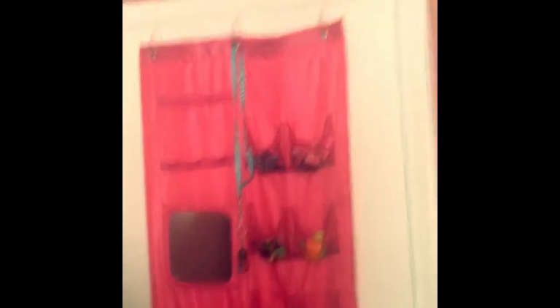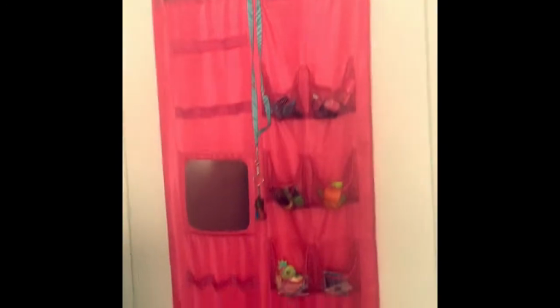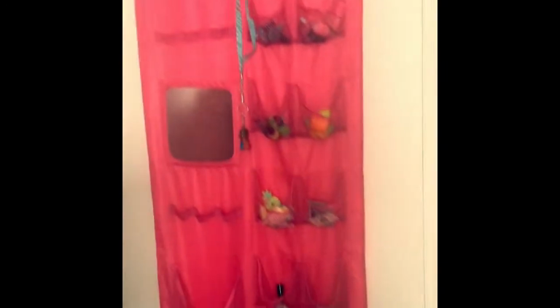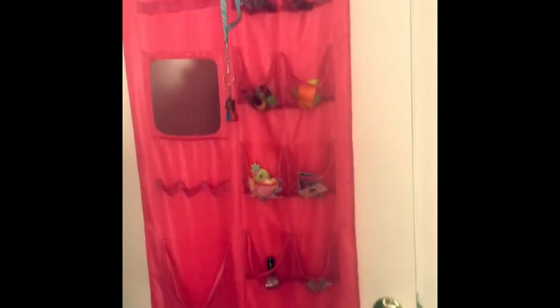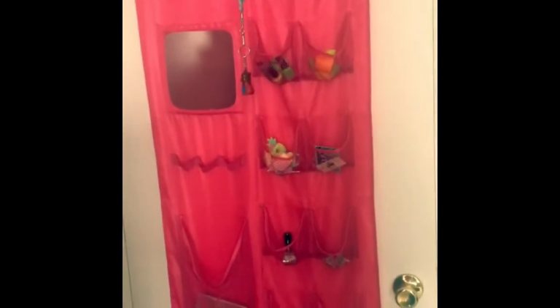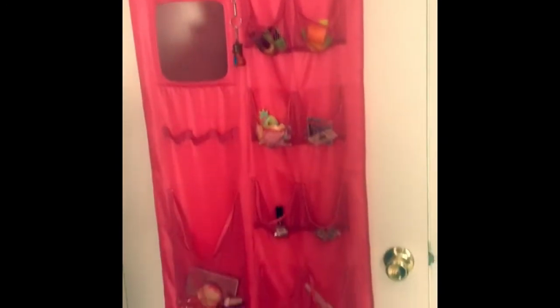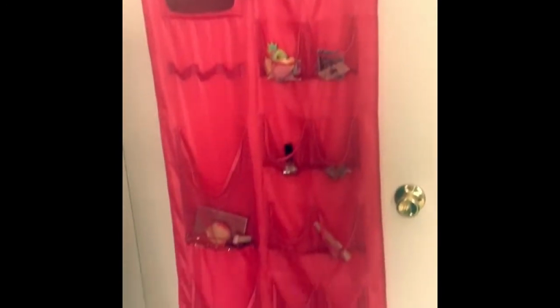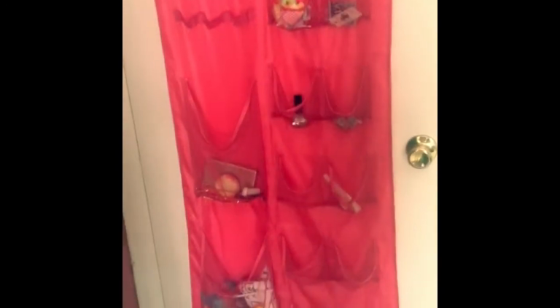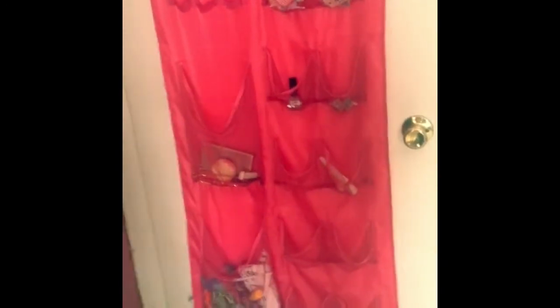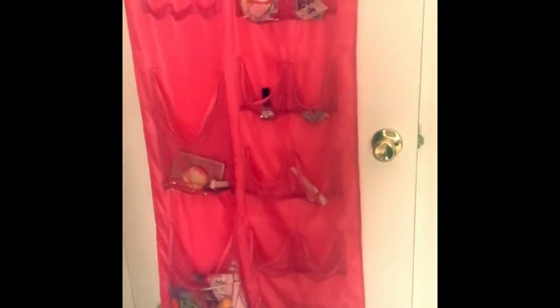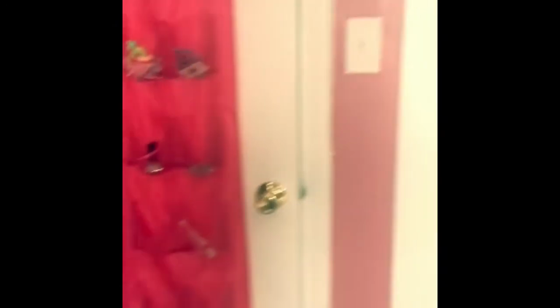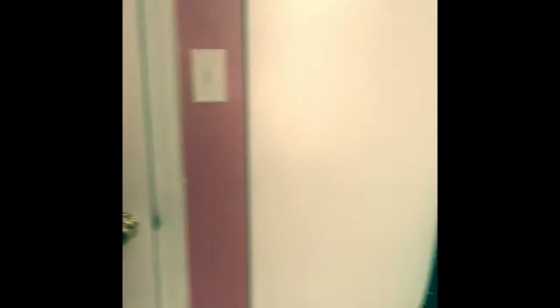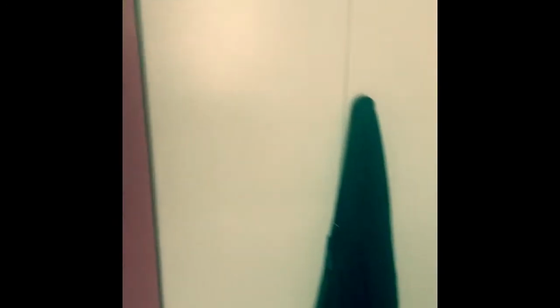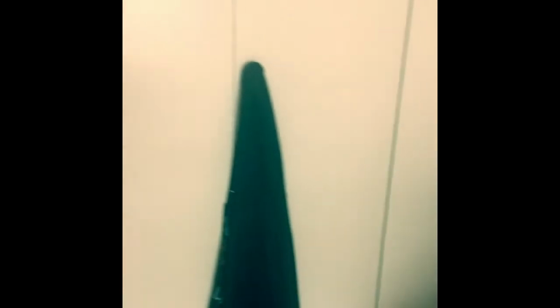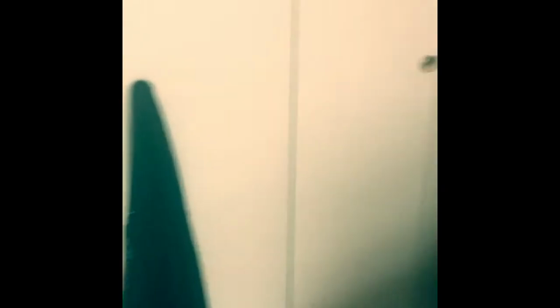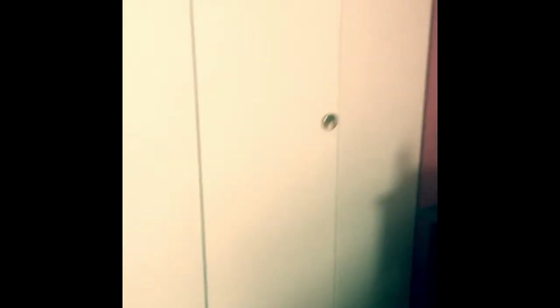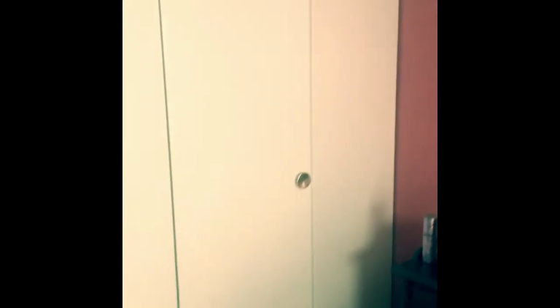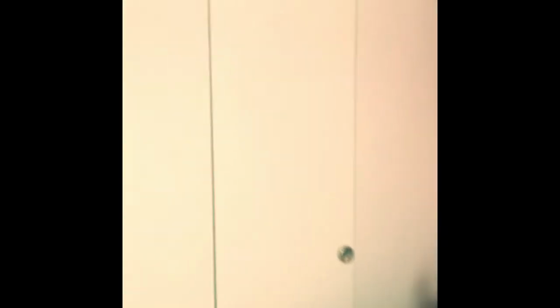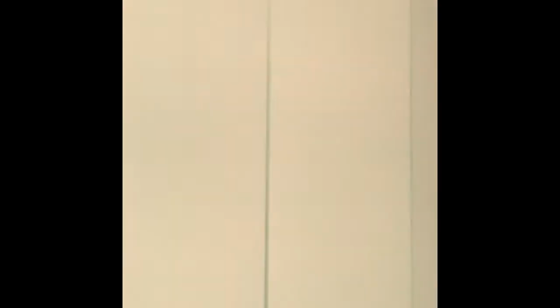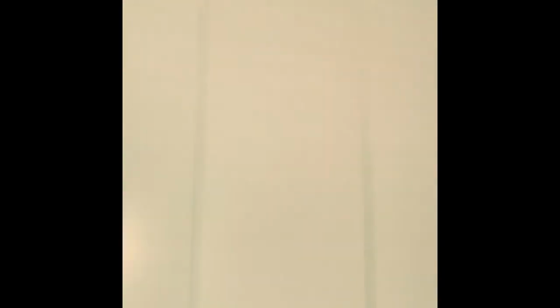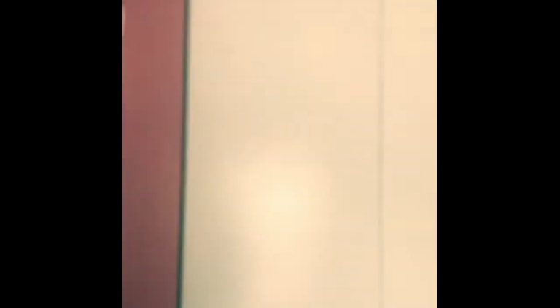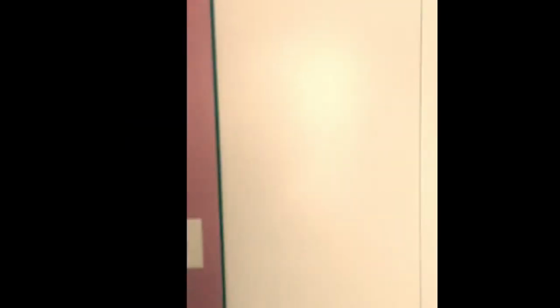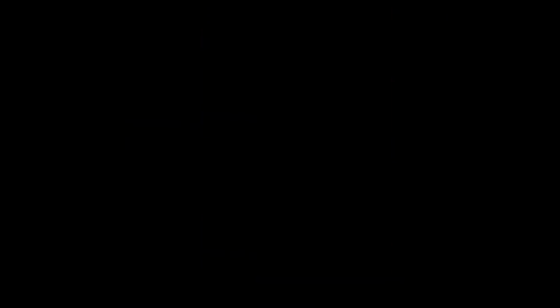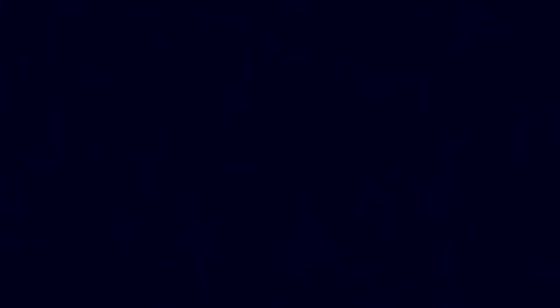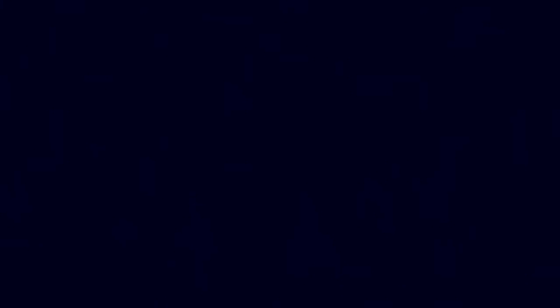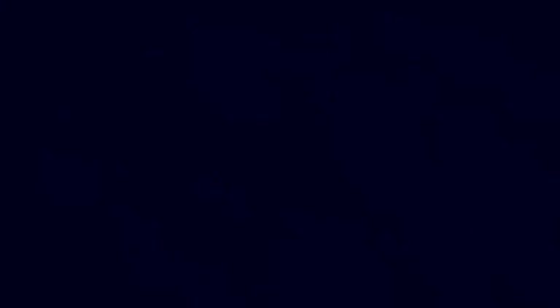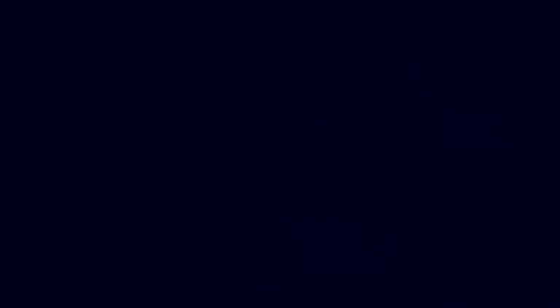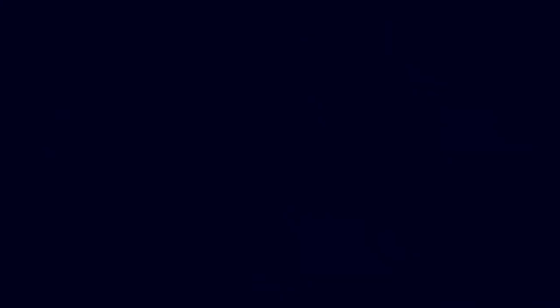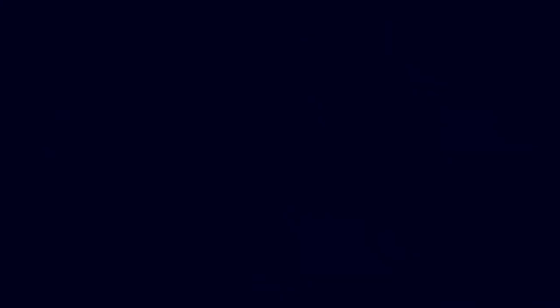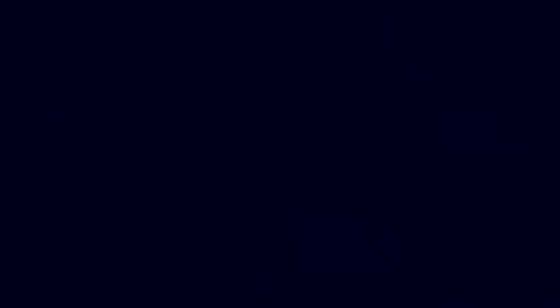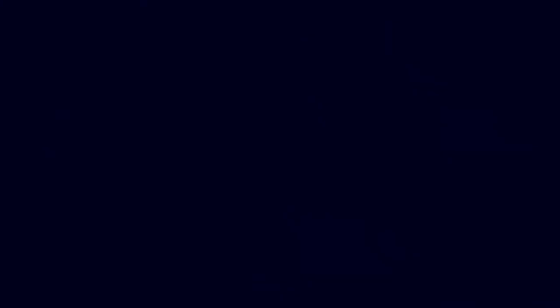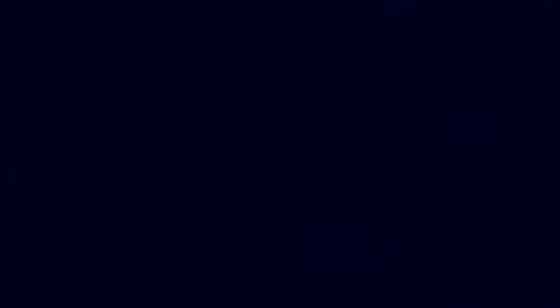Last but not least, I'm showing you guys my door organizer, and also my big closet. That's it! I hope you guys like this video — don't forget to like and subscribe. Bye!